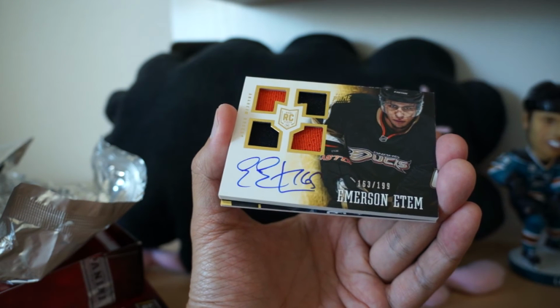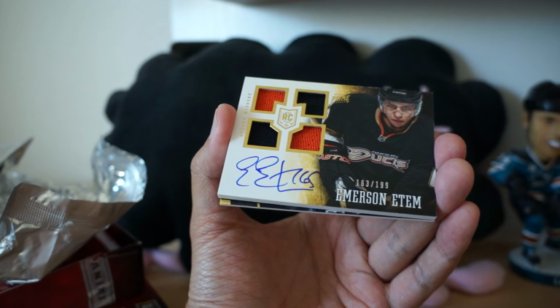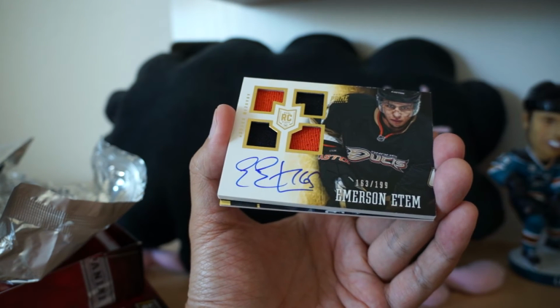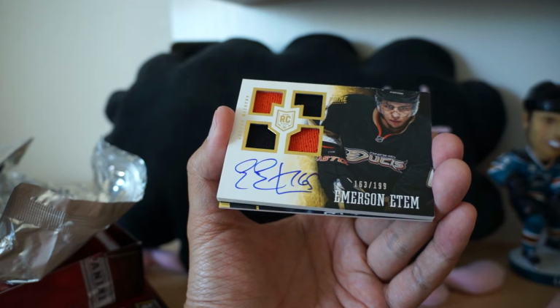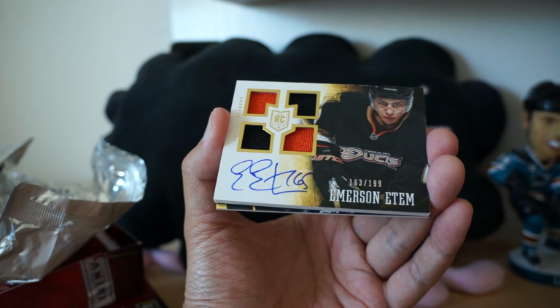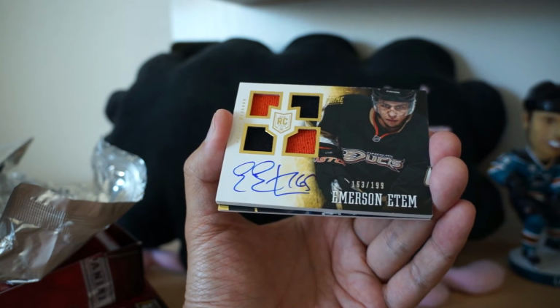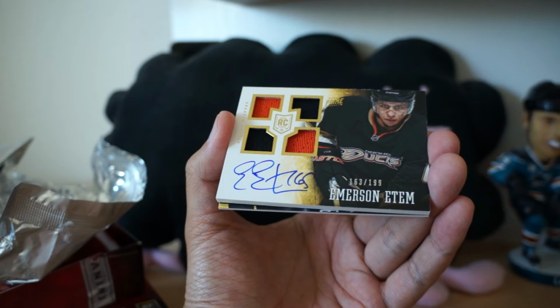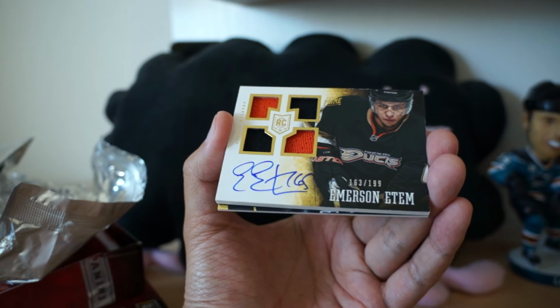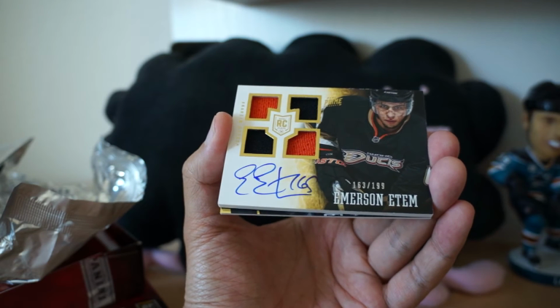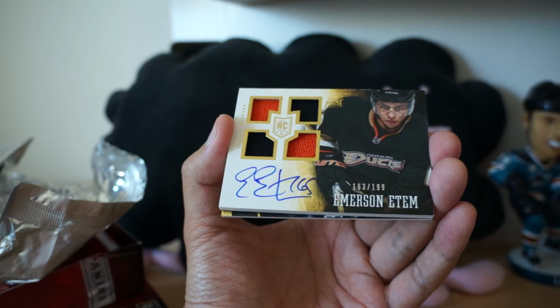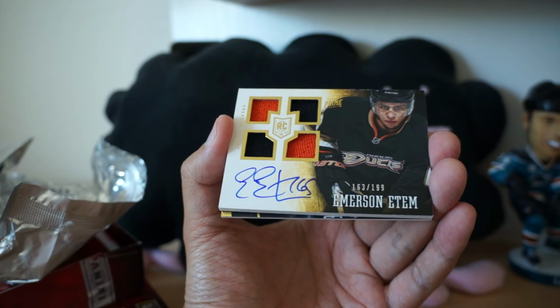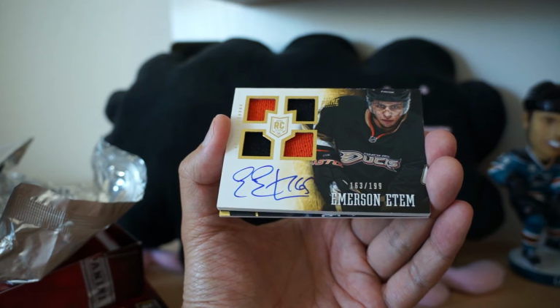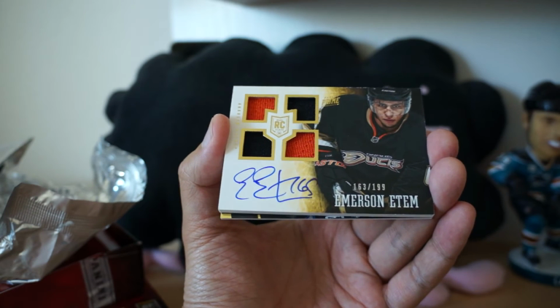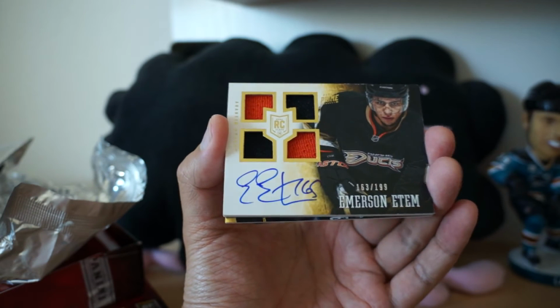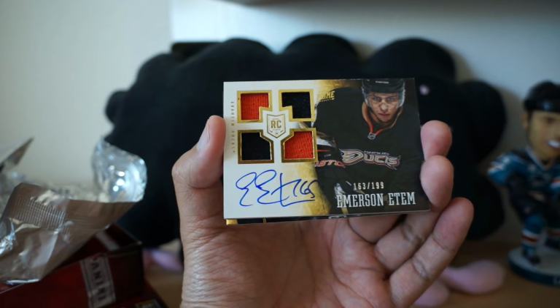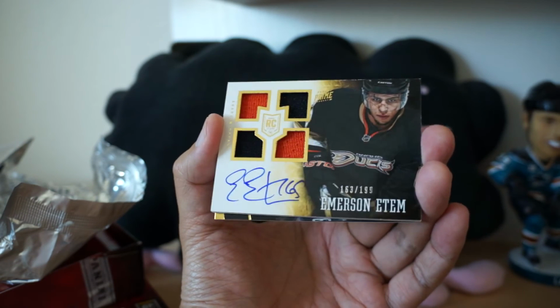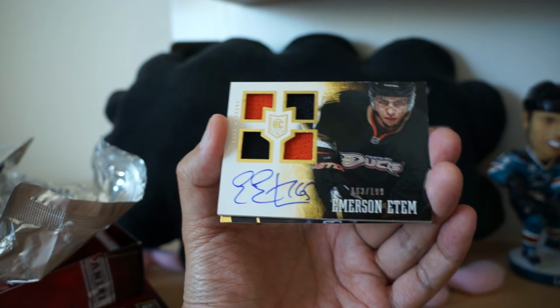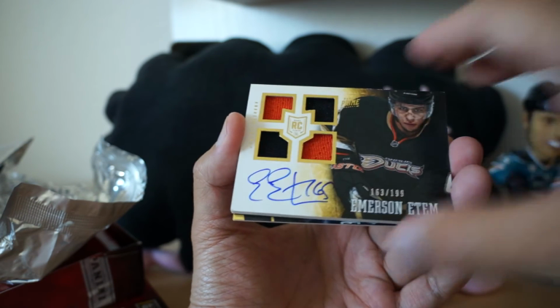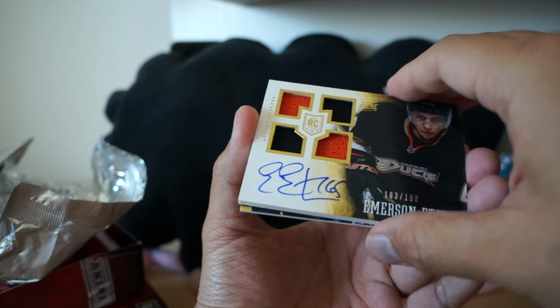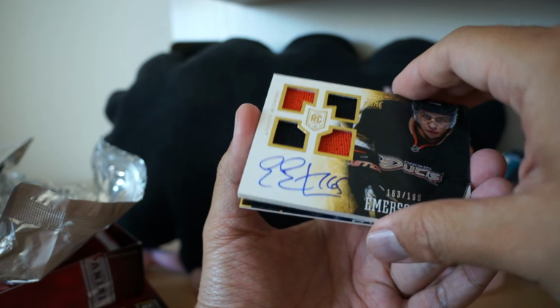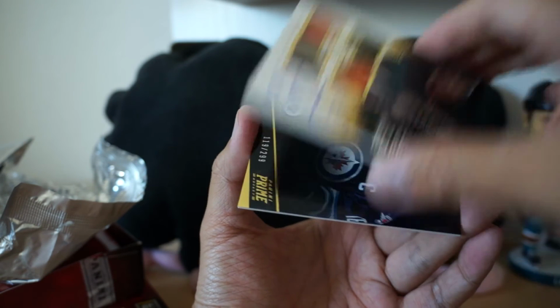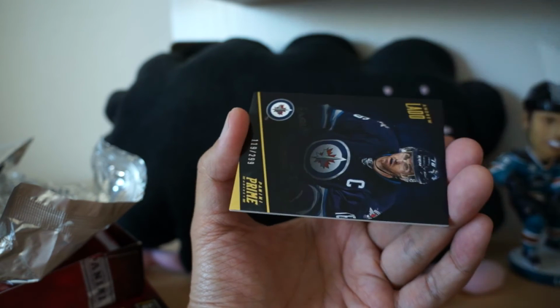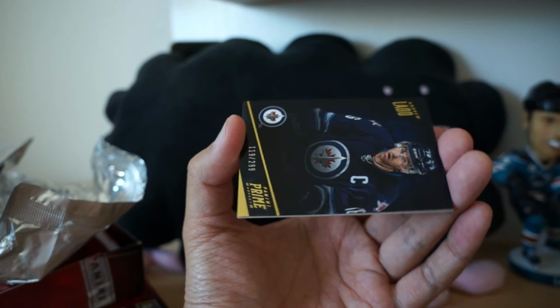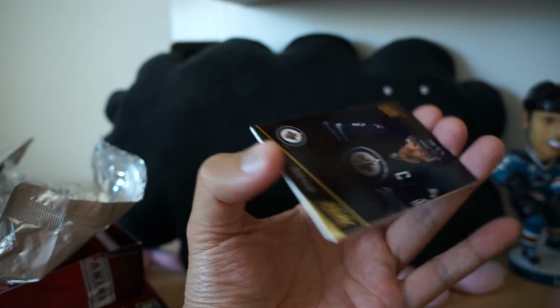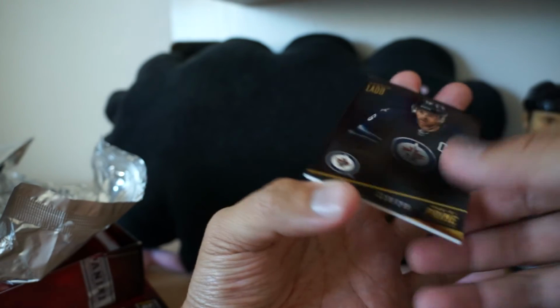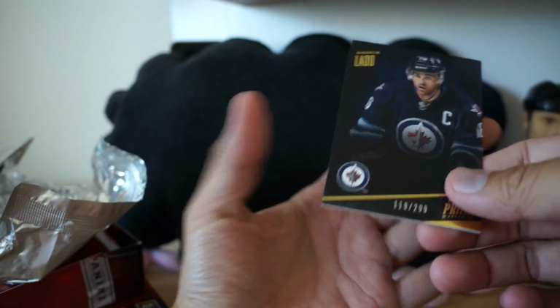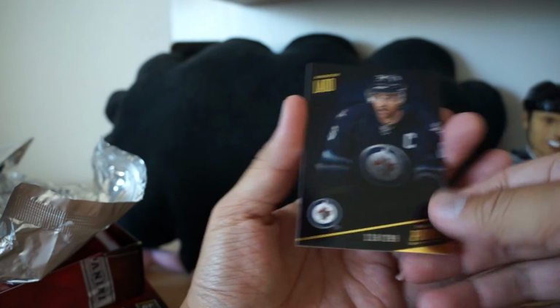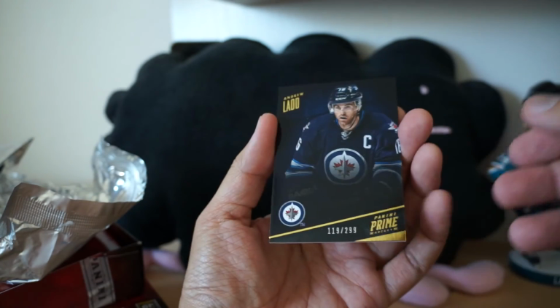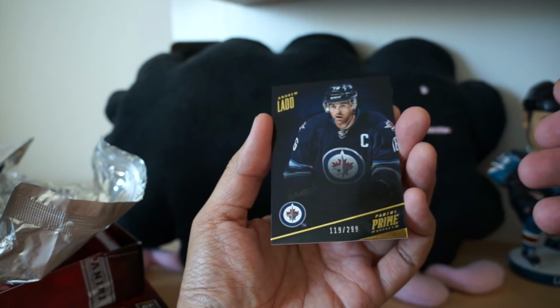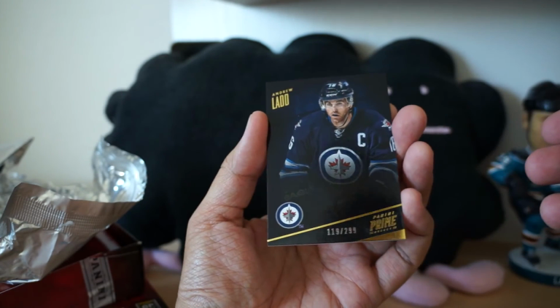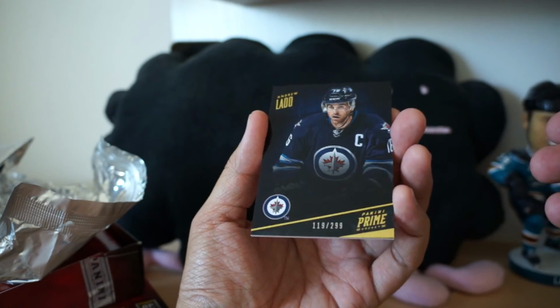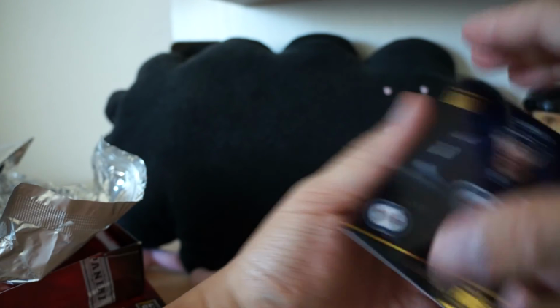Emerson Edom — this is numbered 1 of 99, all jerseys, on-card autograph. And finally, Andrew Ladd base card.